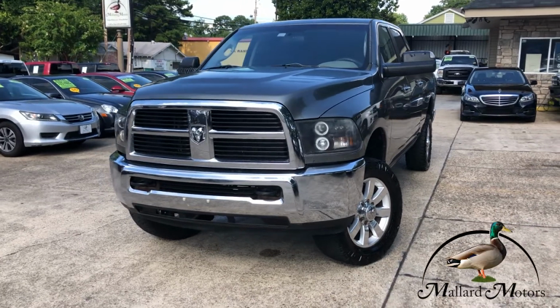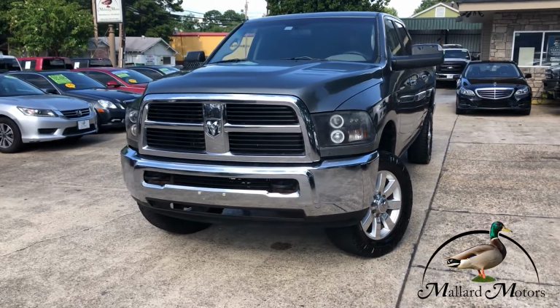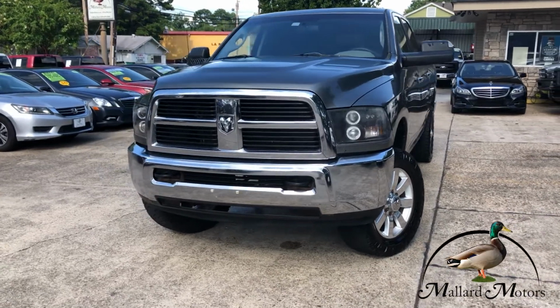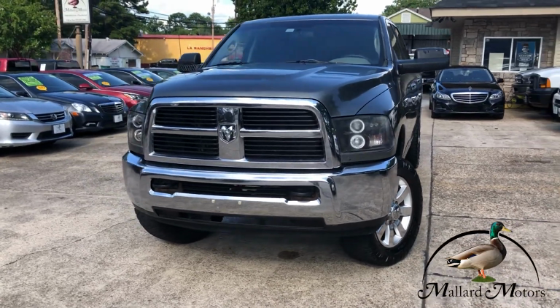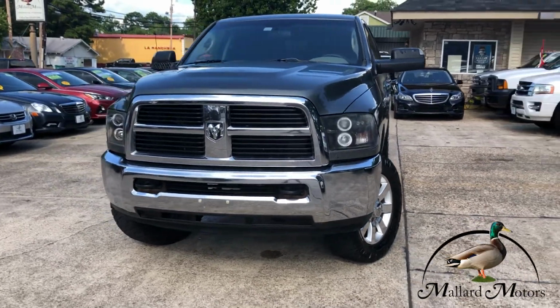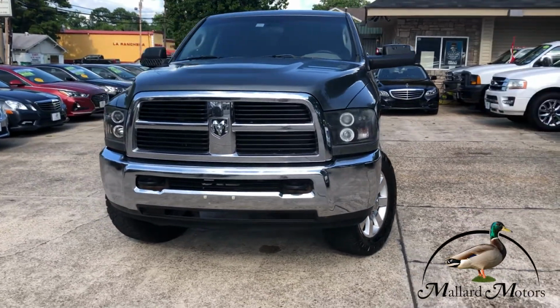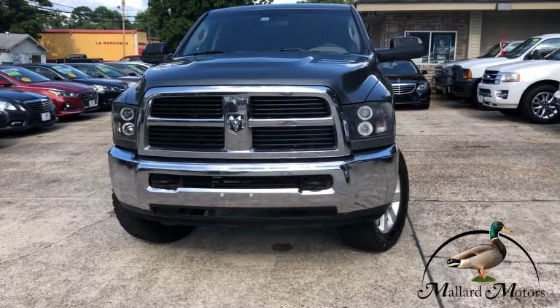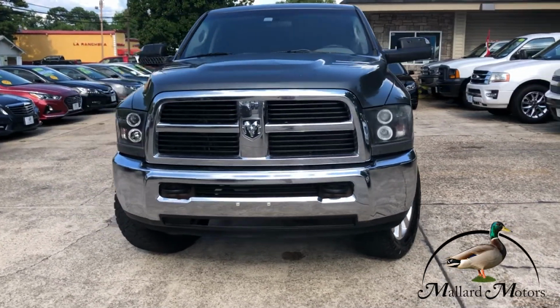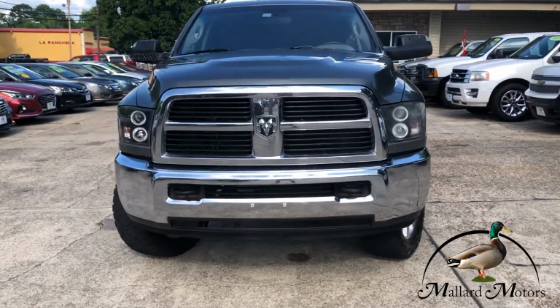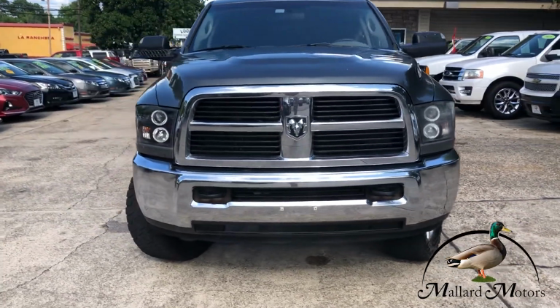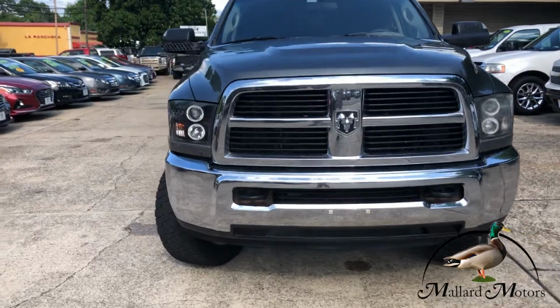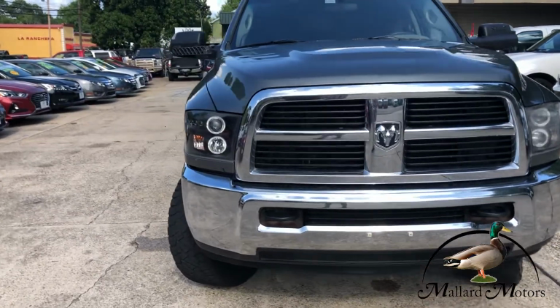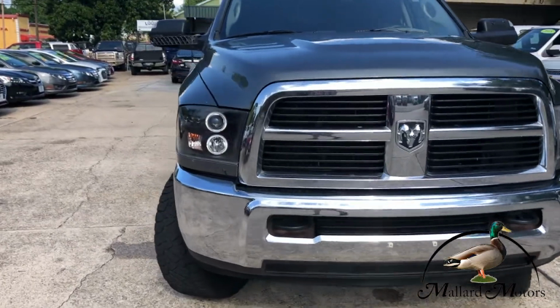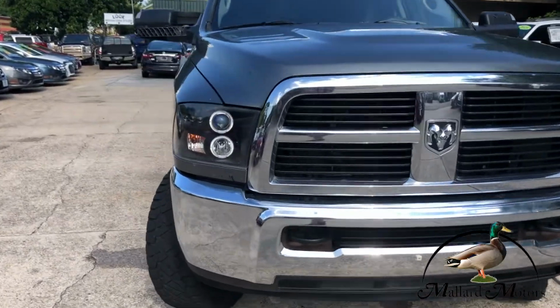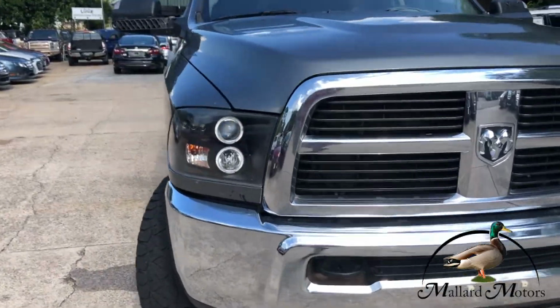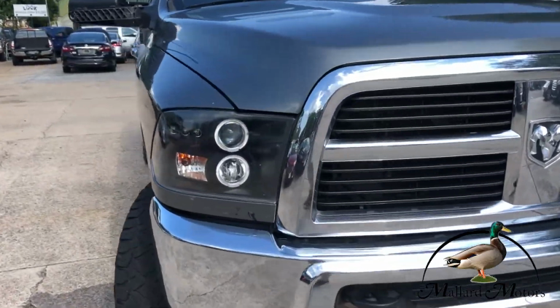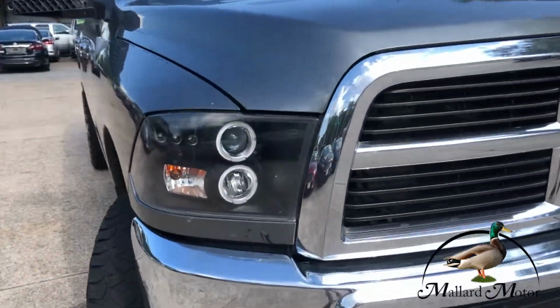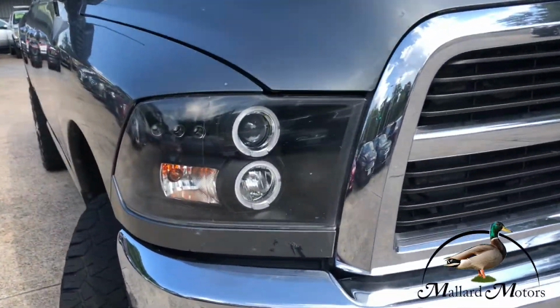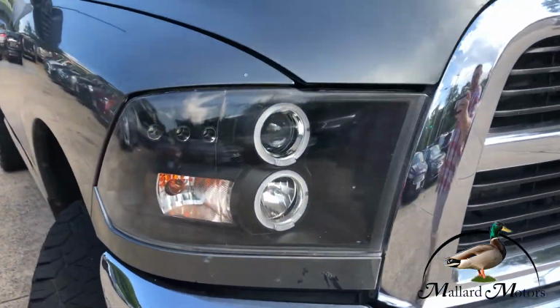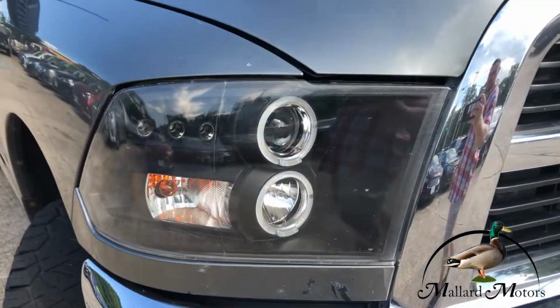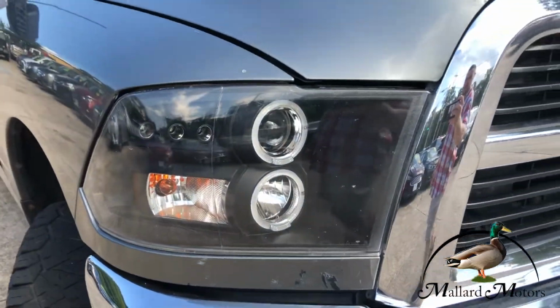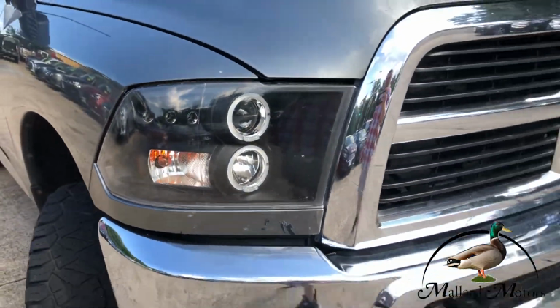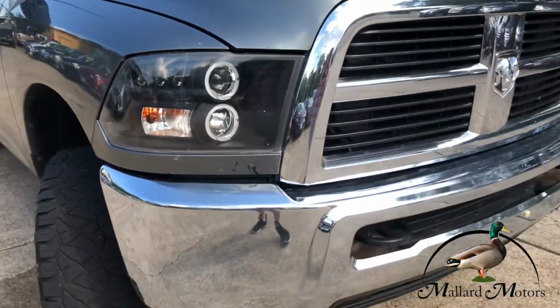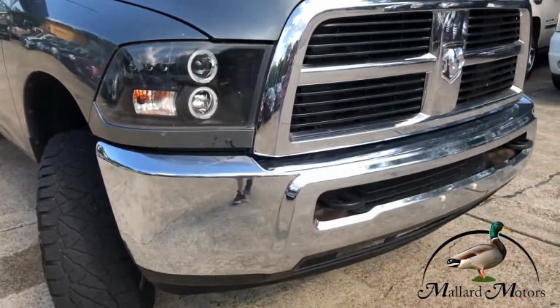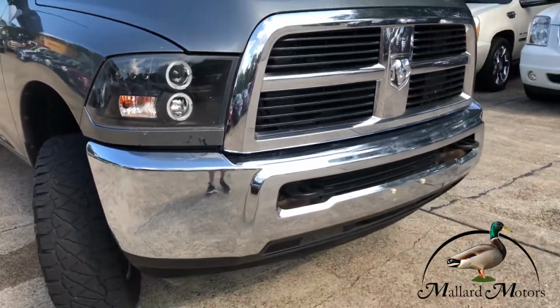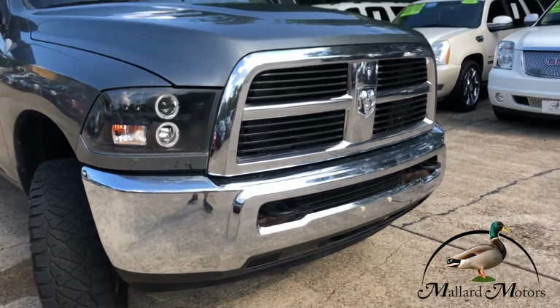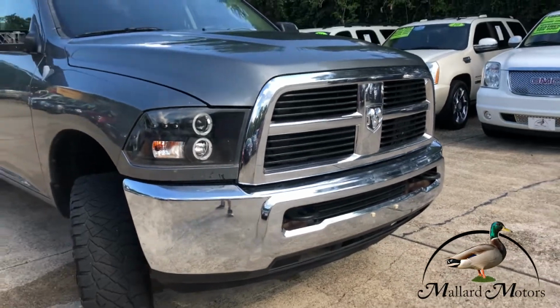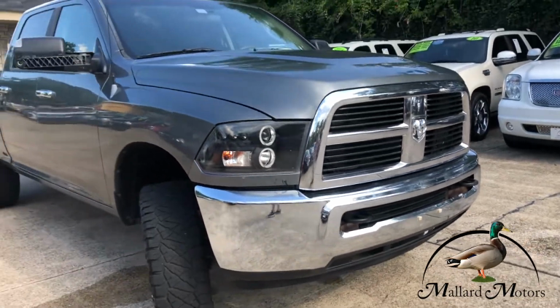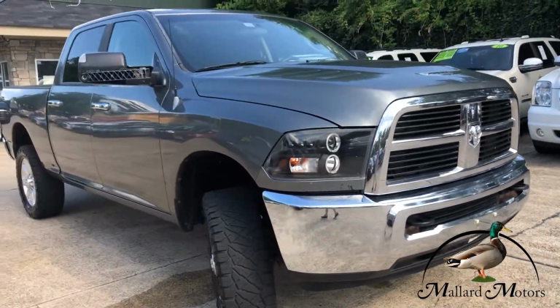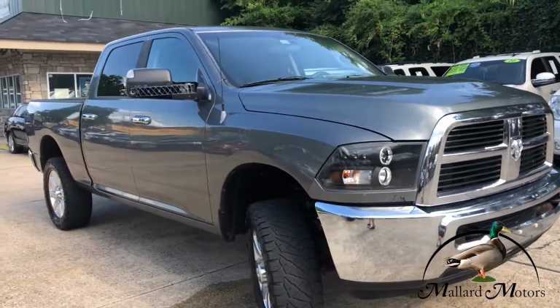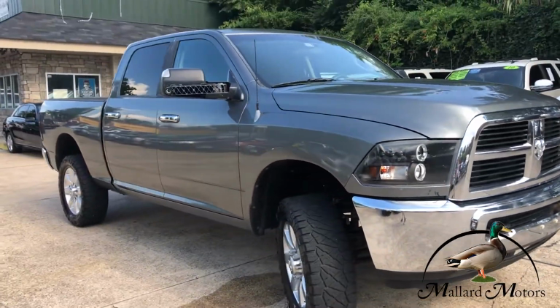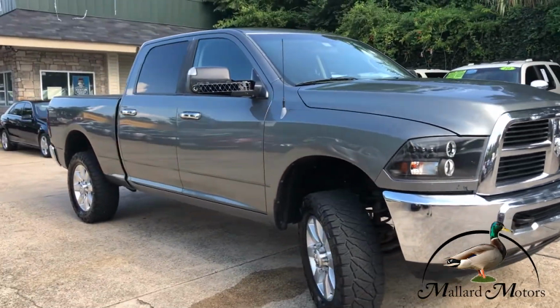Chrome front bumper, chrome grille, and you got some upgraded aftermarket headlights — HIDs — tow hooks as well, full-size four-door crew cab.